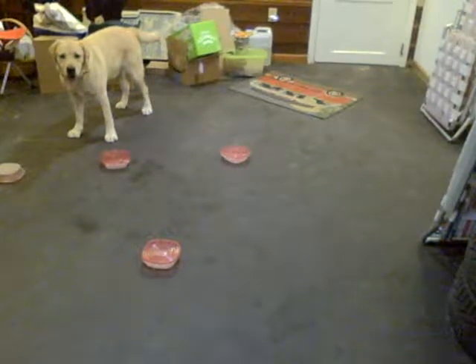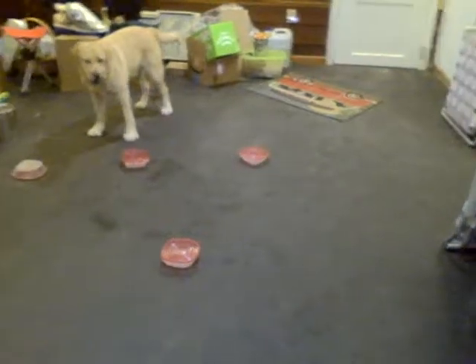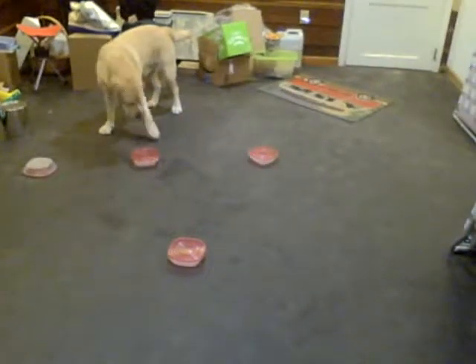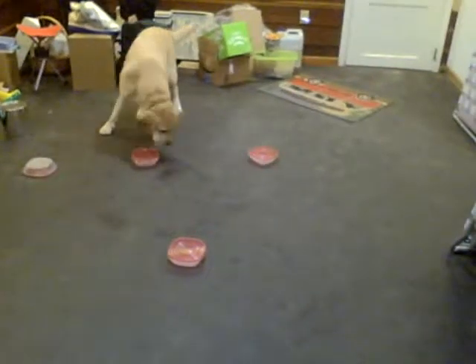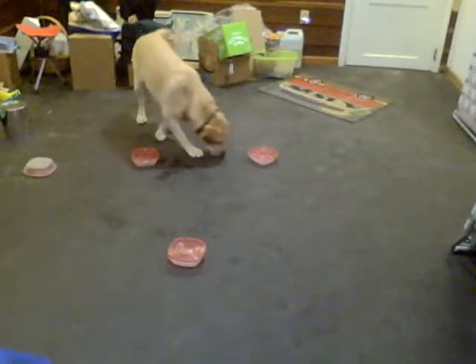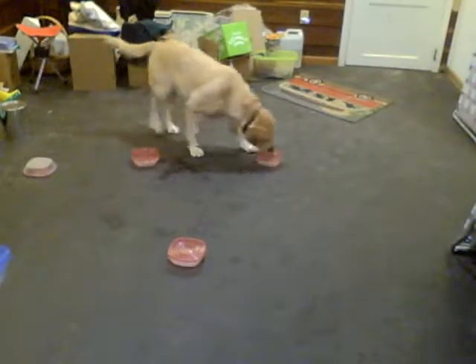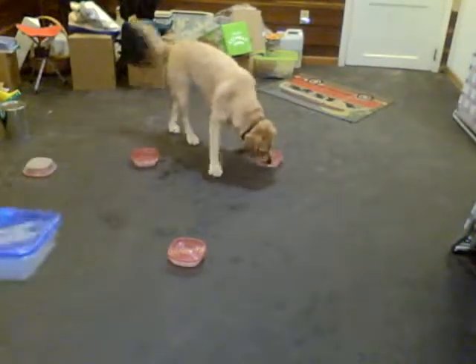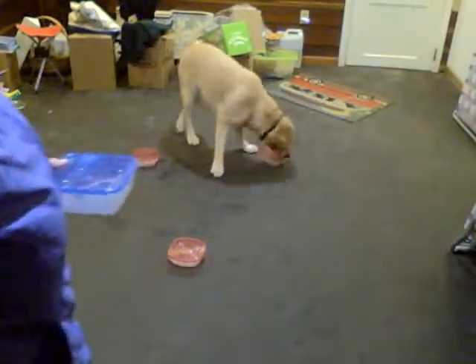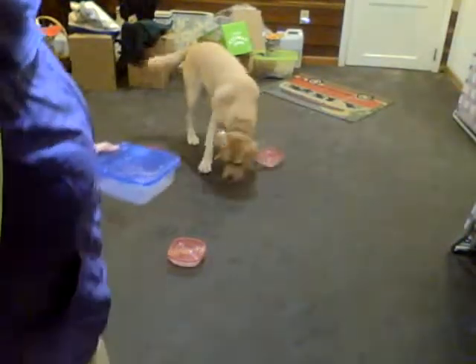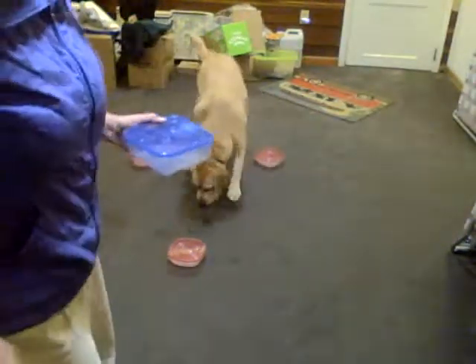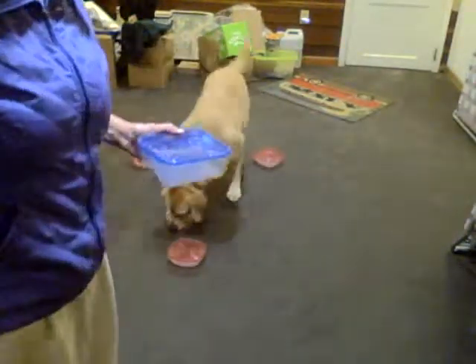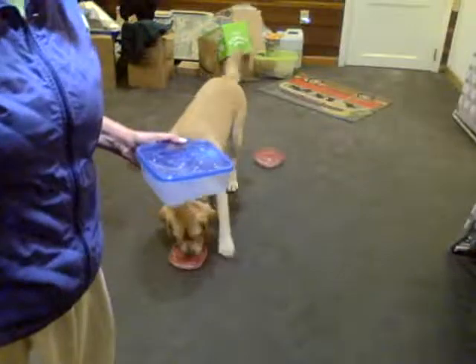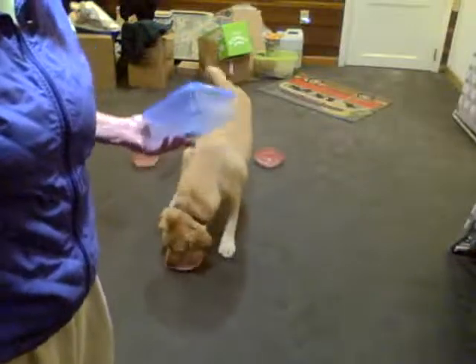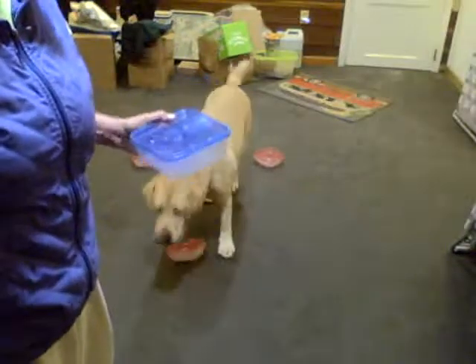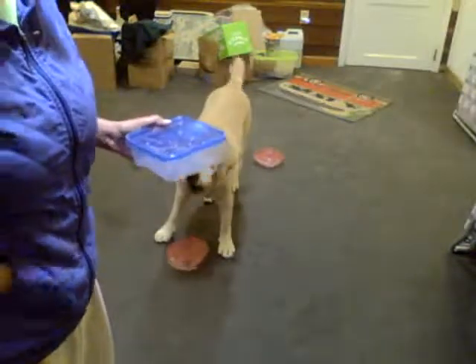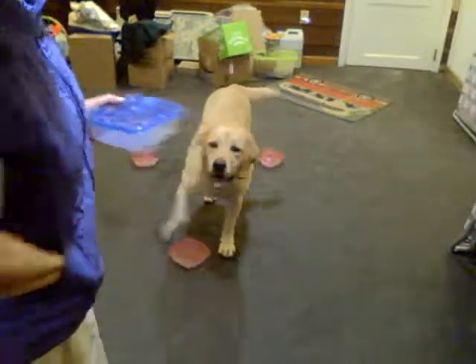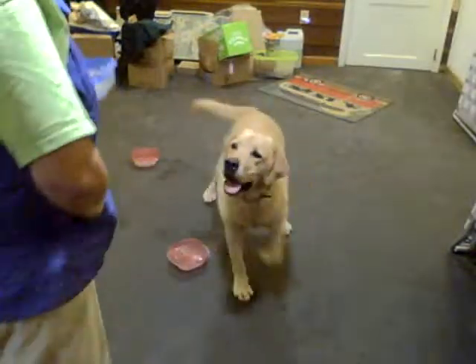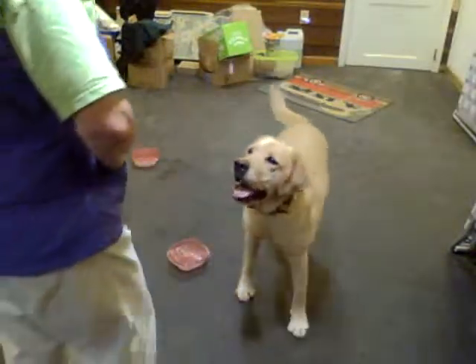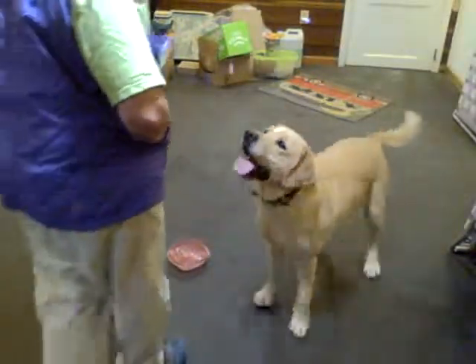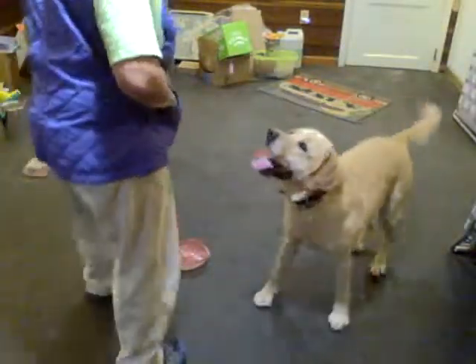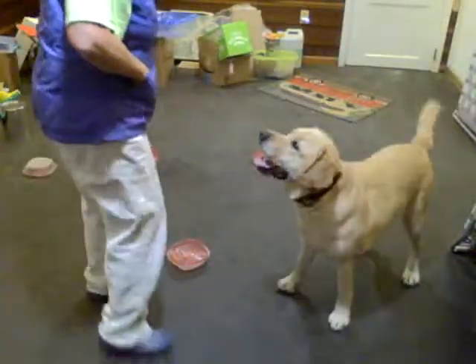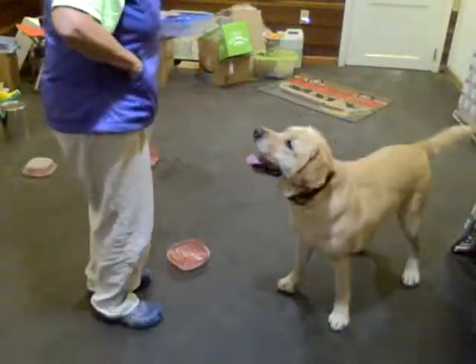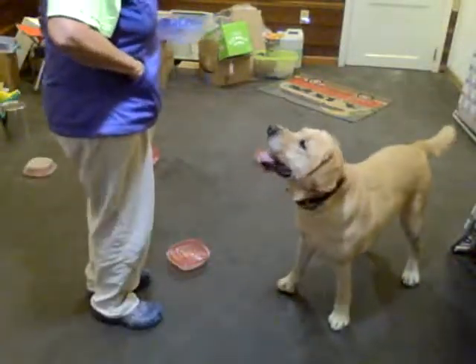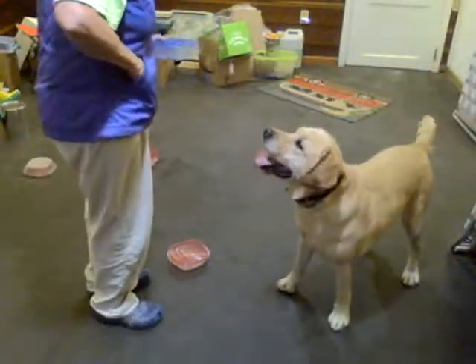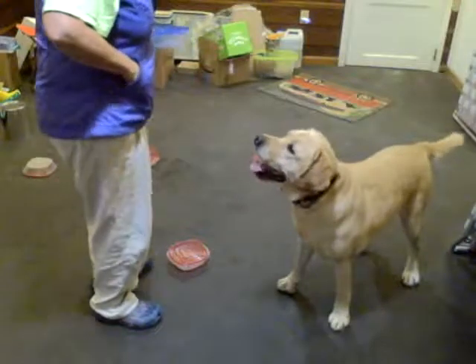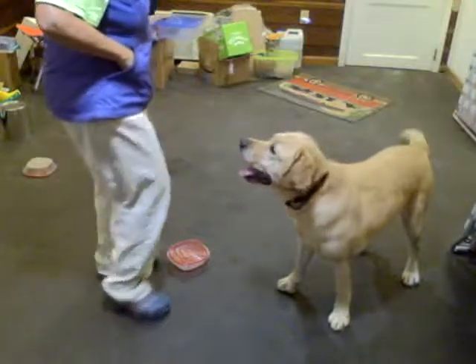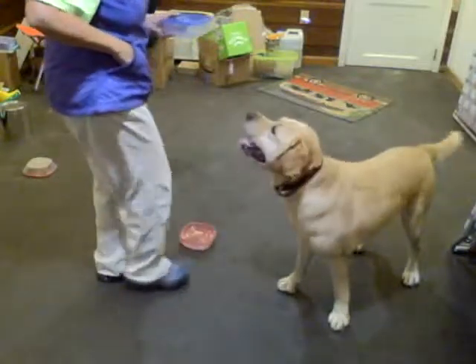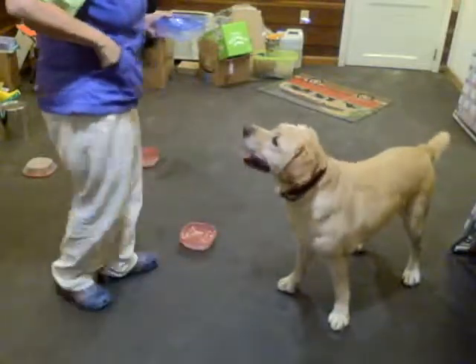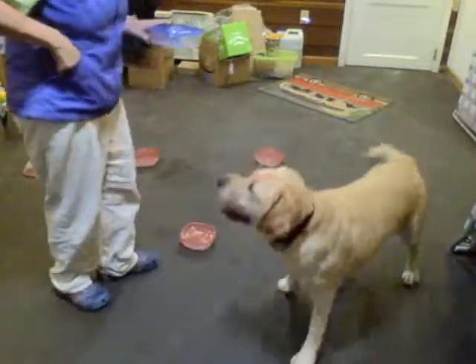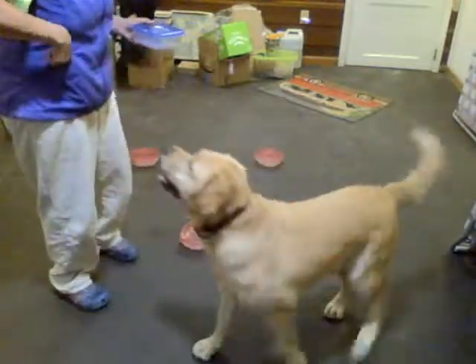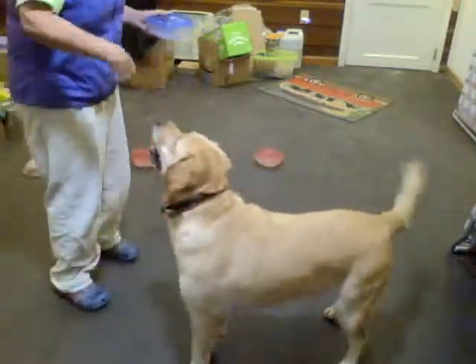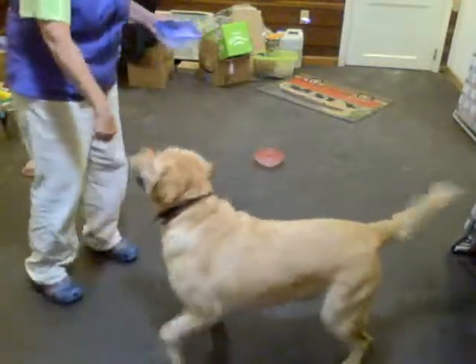I'm going to go back to the box tapping again. Clearly with multiple boxes, that needs a little work. This is very common when you up the amount of boxes — it's a little more confusing than having one tapping box.